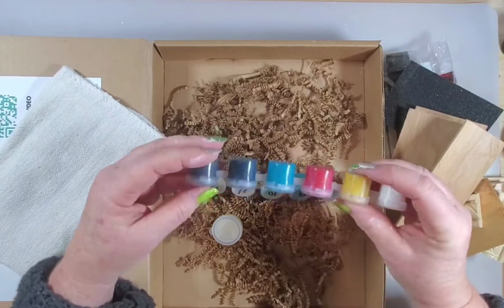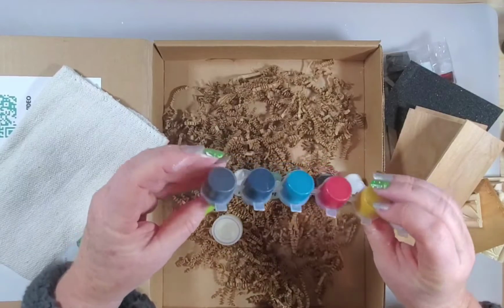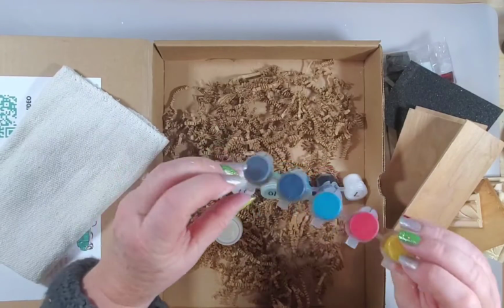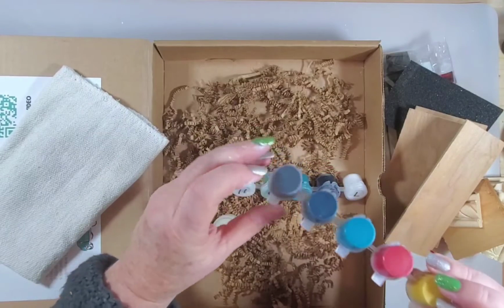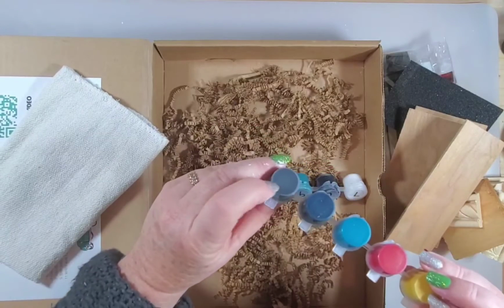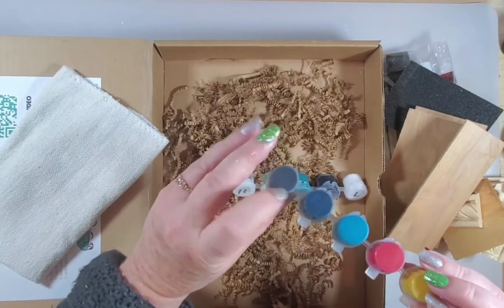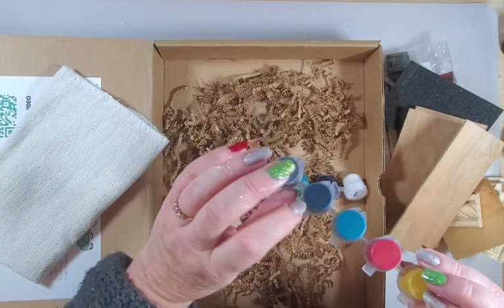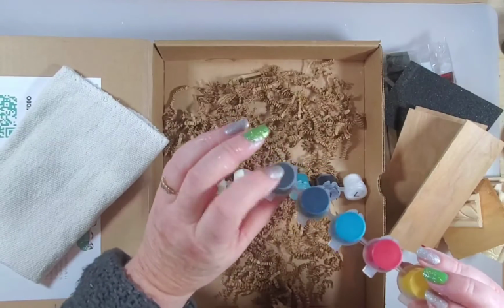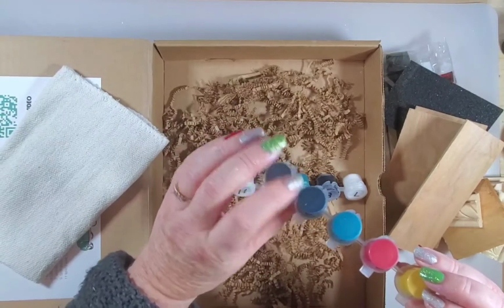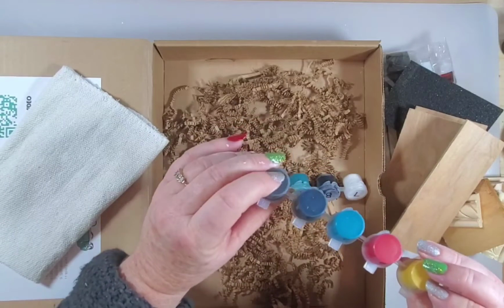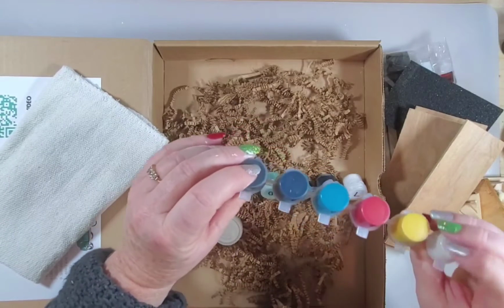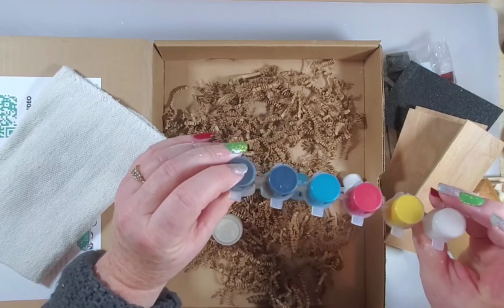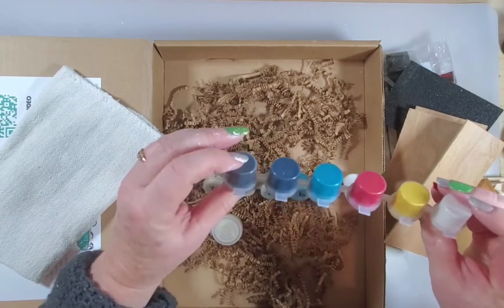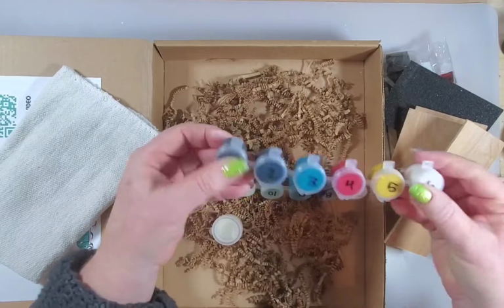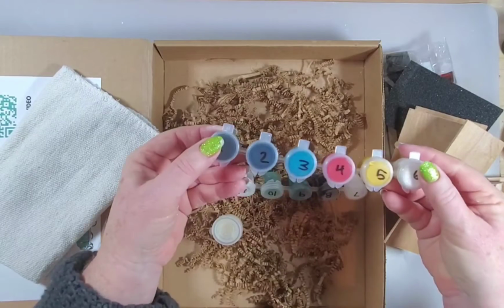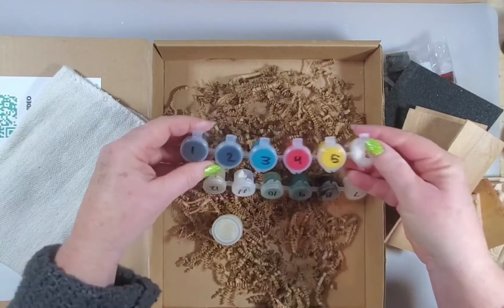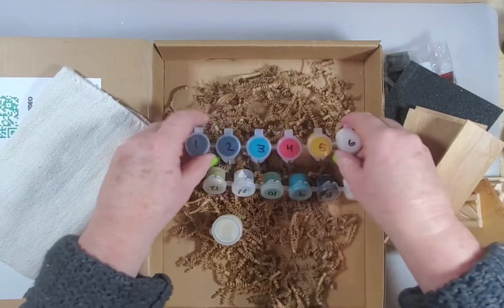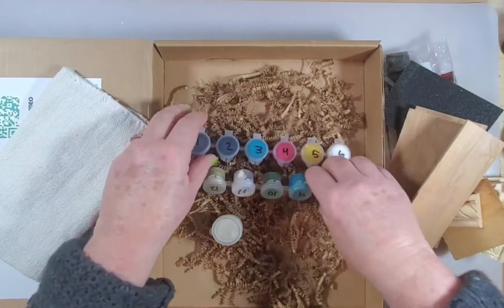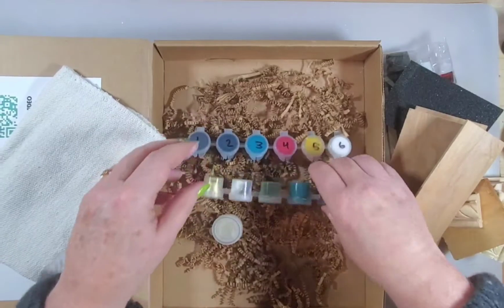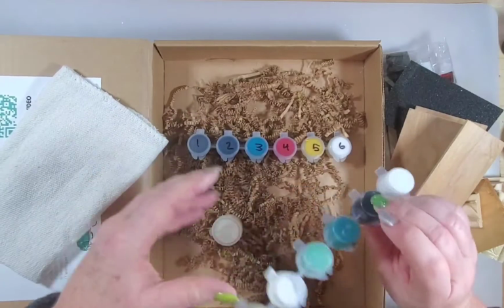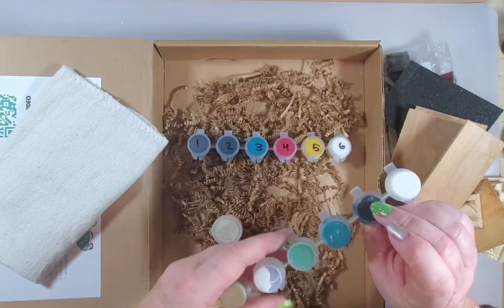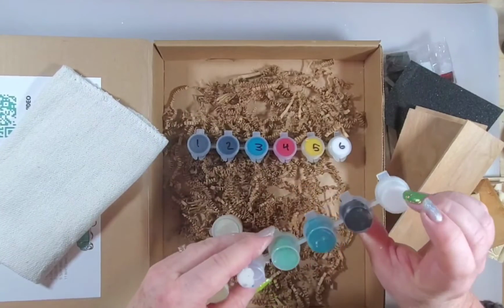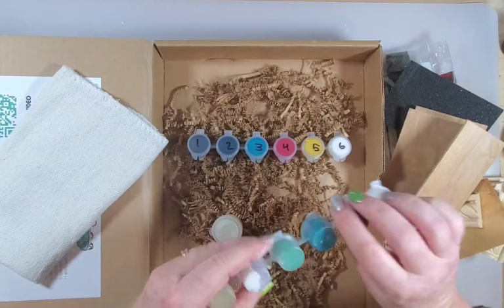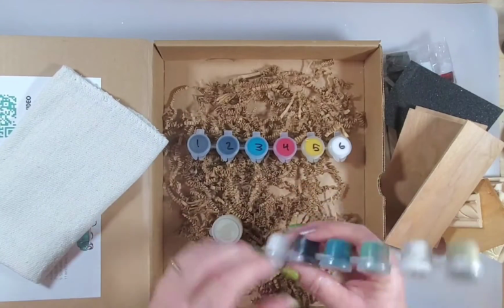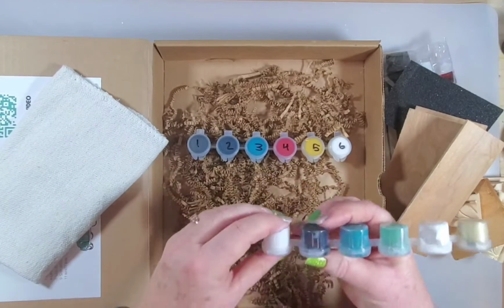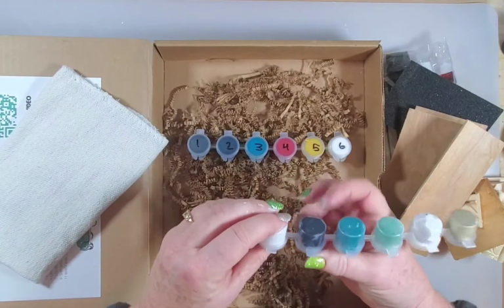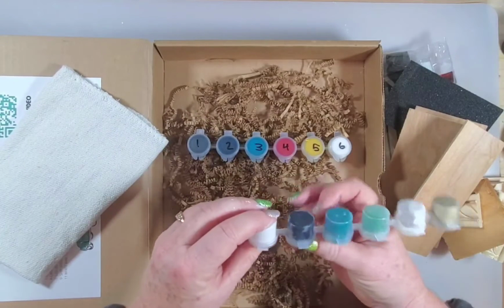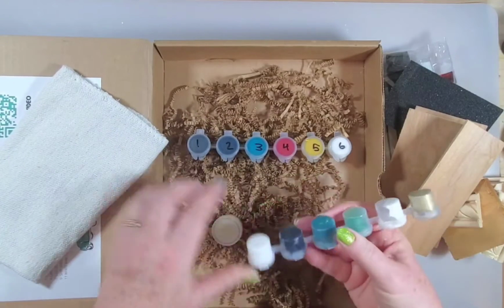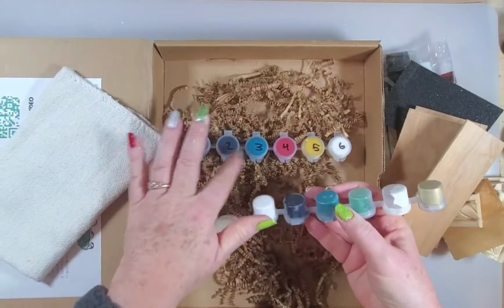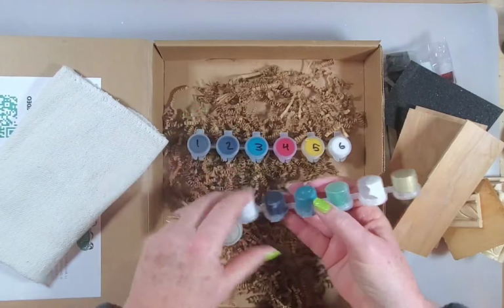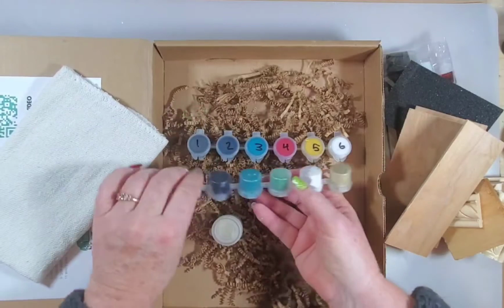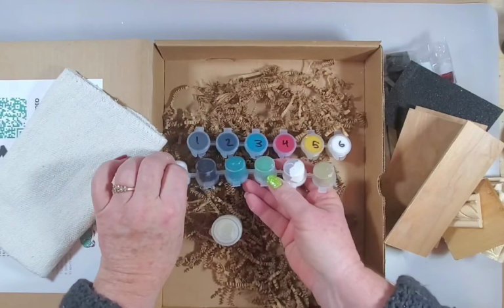The colors are numbered so that when you're following the video, you know which color you're supposed to be using. Those two colors — I can tell the difference between them, but if you're new to DIY Paint you might not. Same with the others because they all look kind of similar in color.